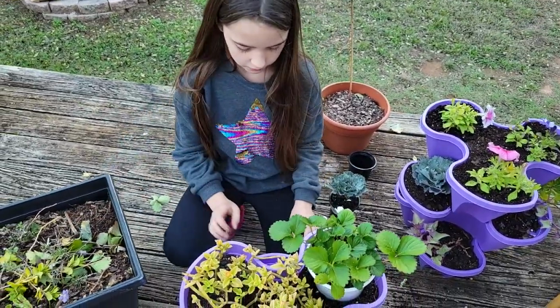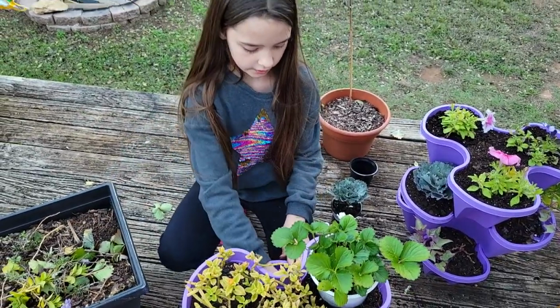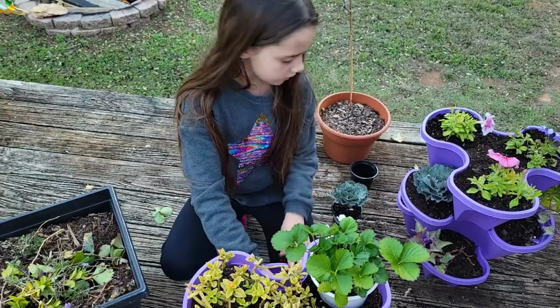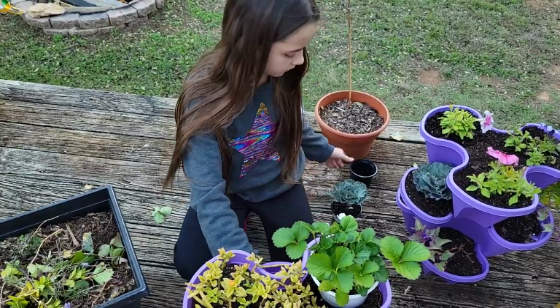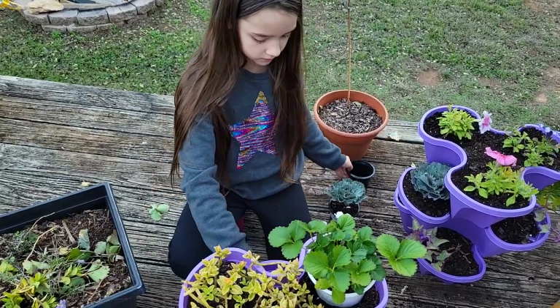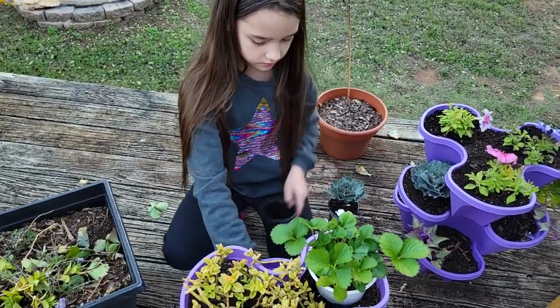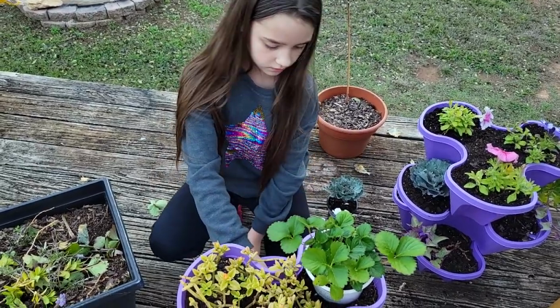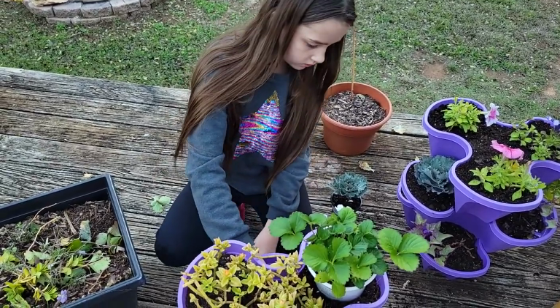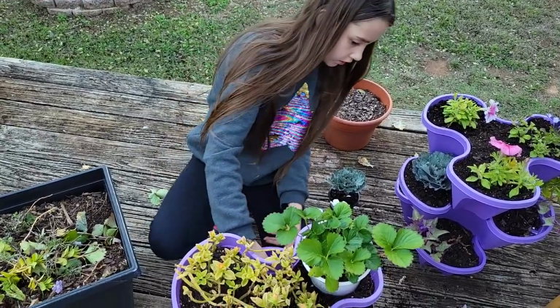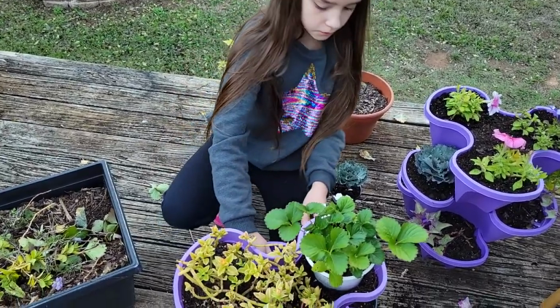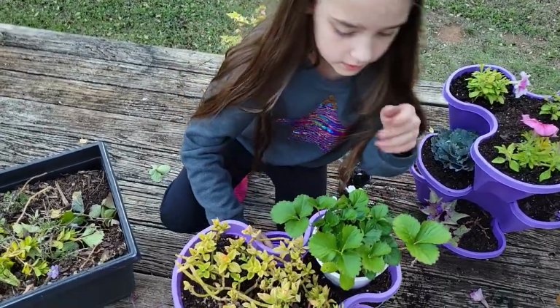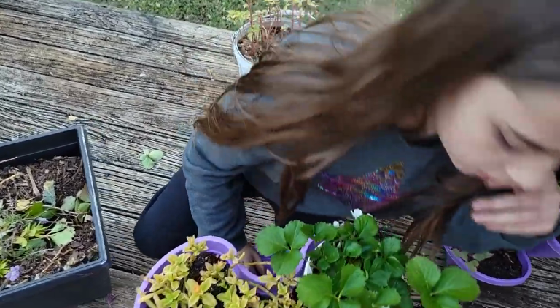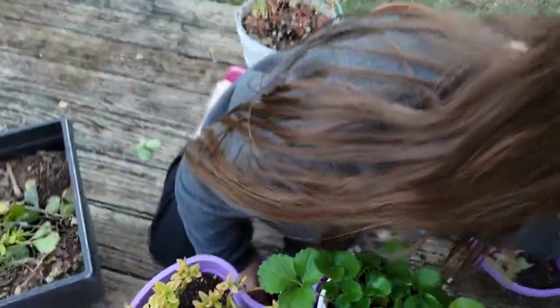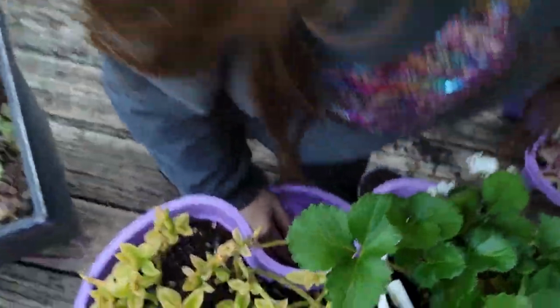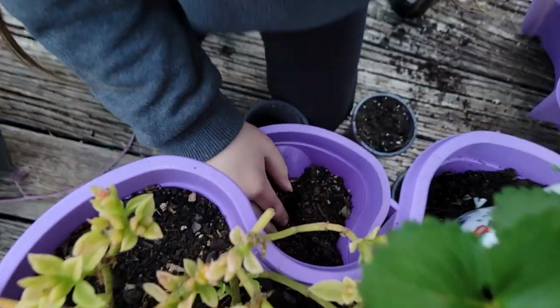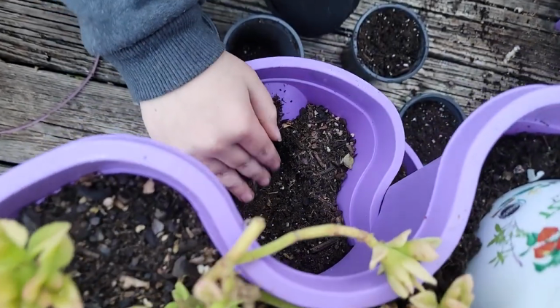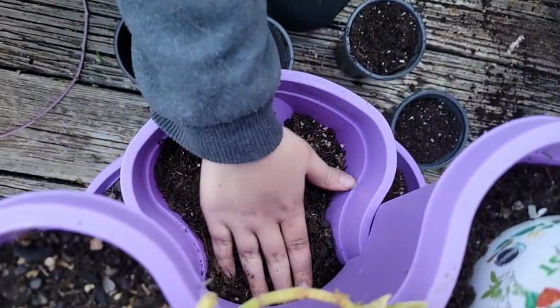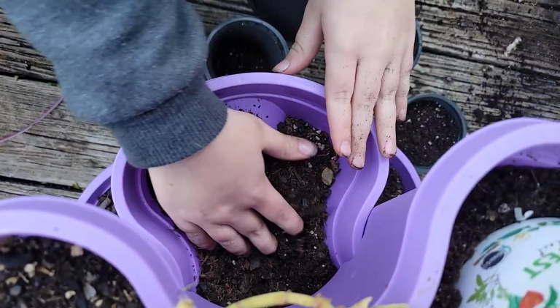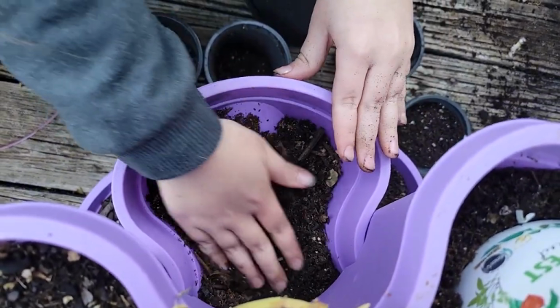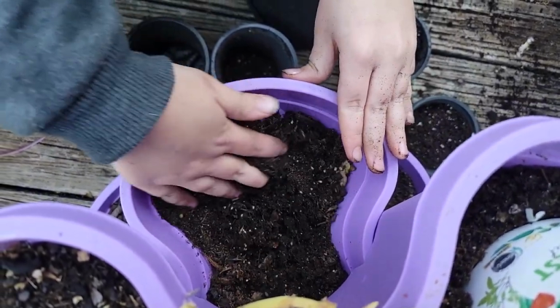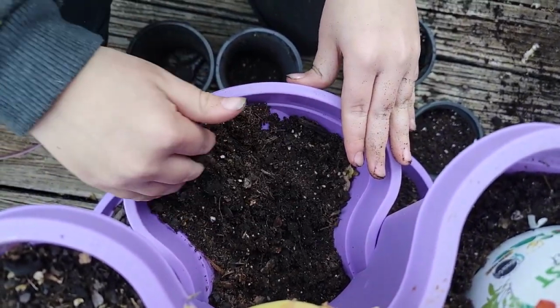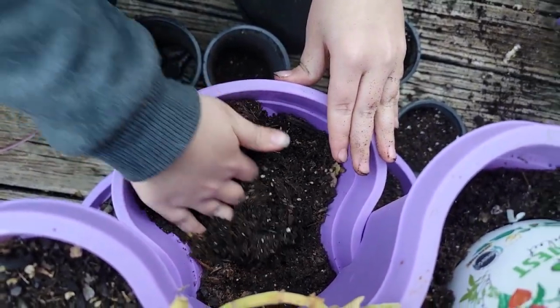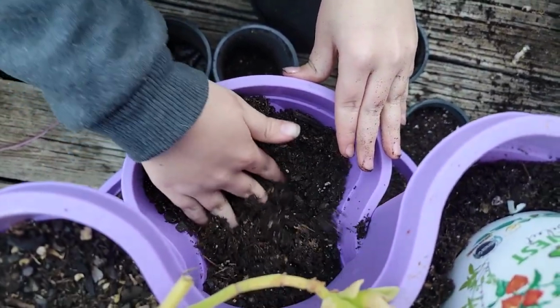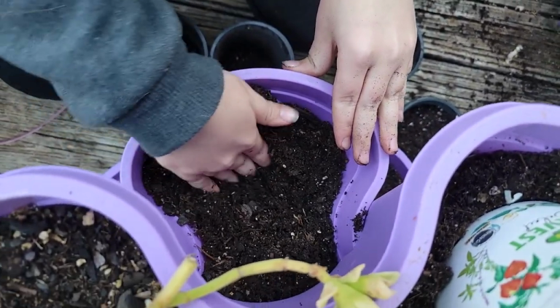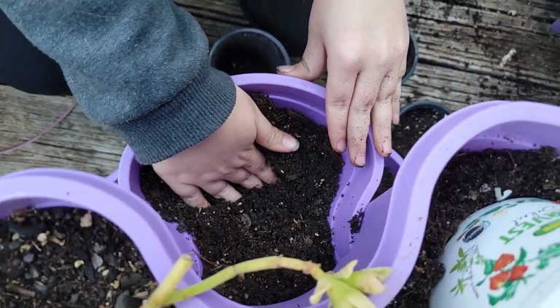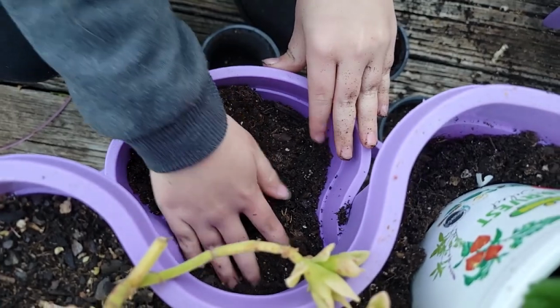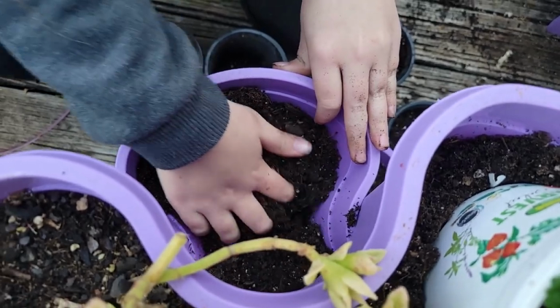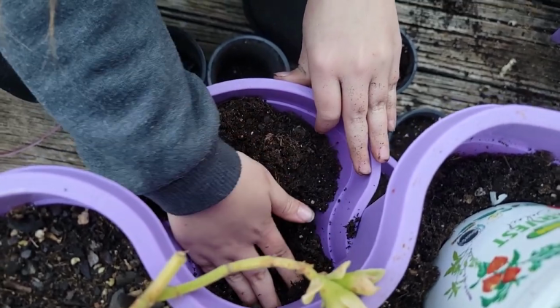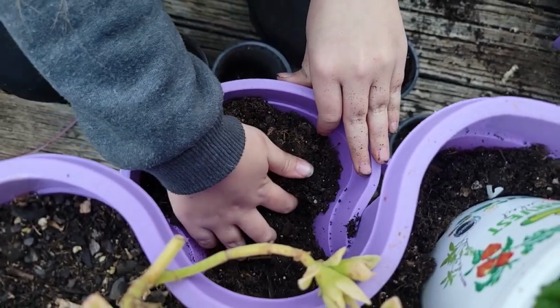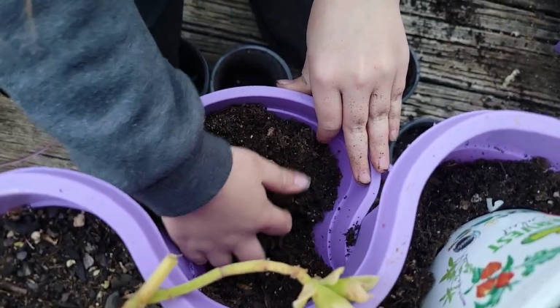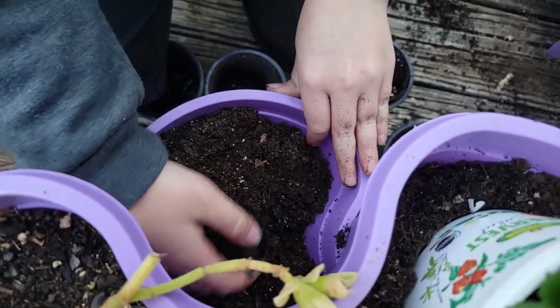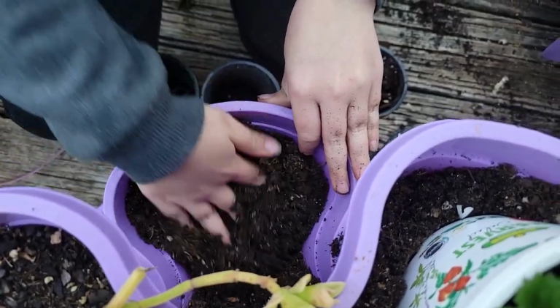Yeah, rough soil here. Rough soil is what you said? Yeah. So break all that up so it's good plantable soil again.